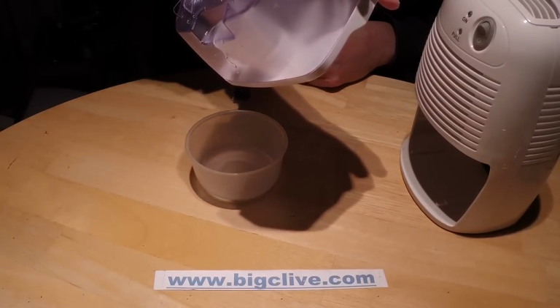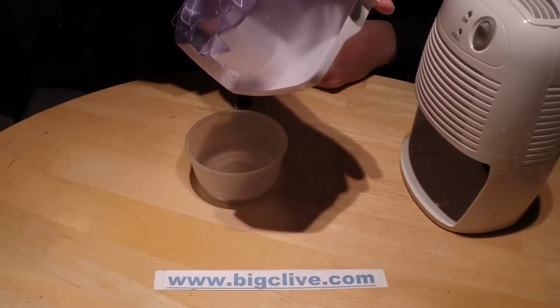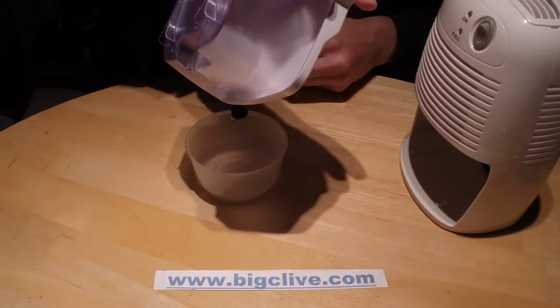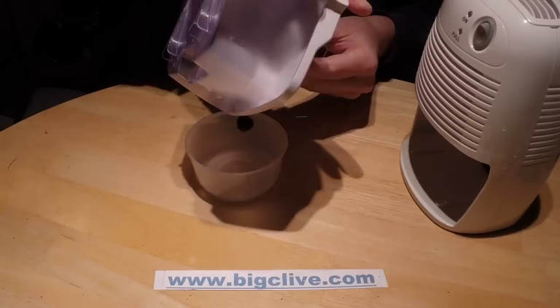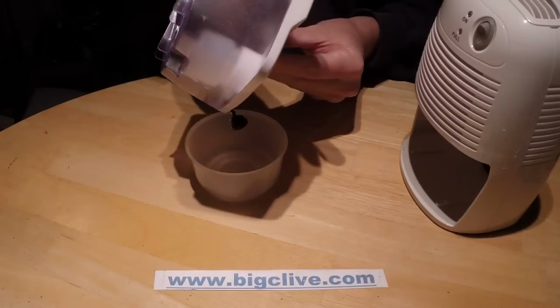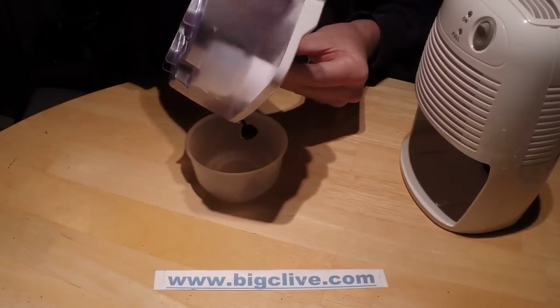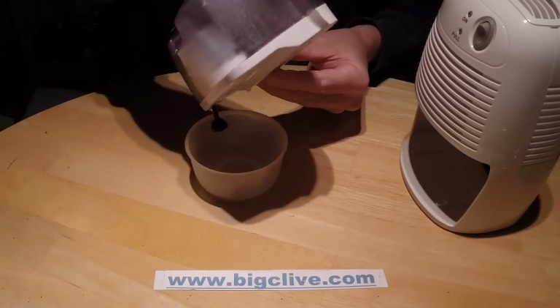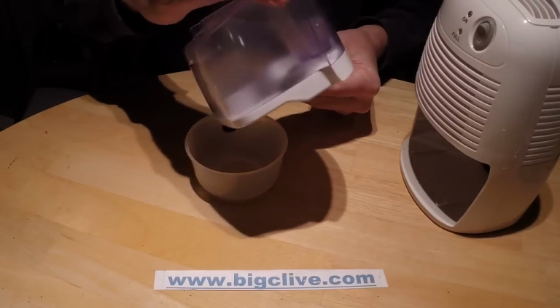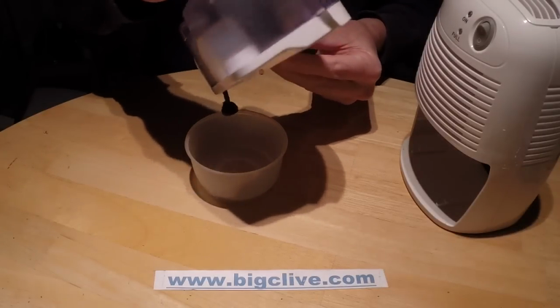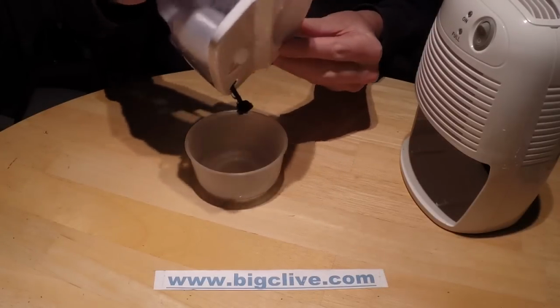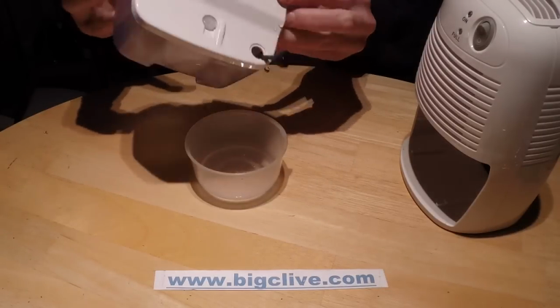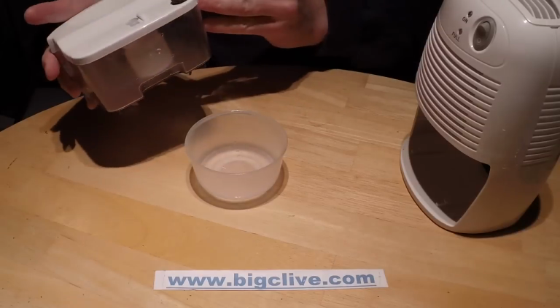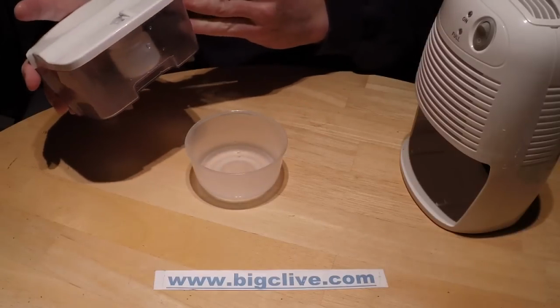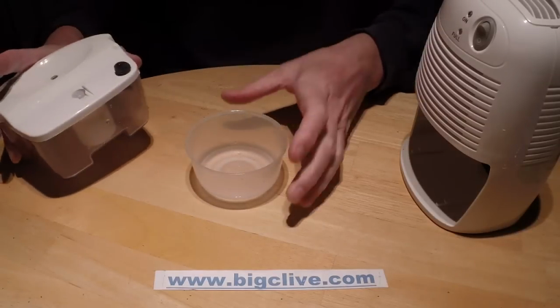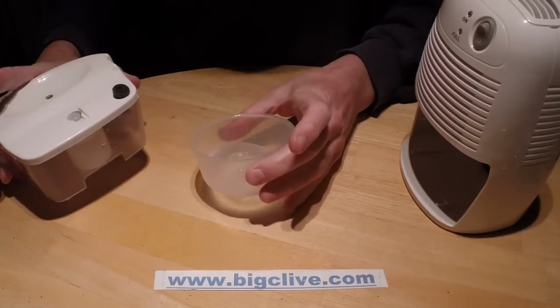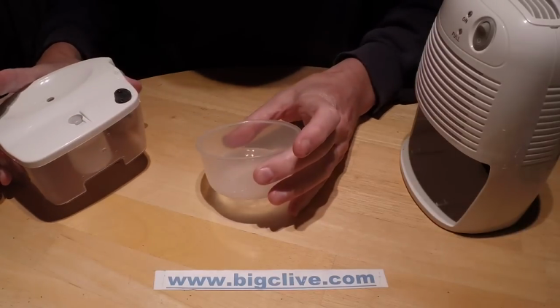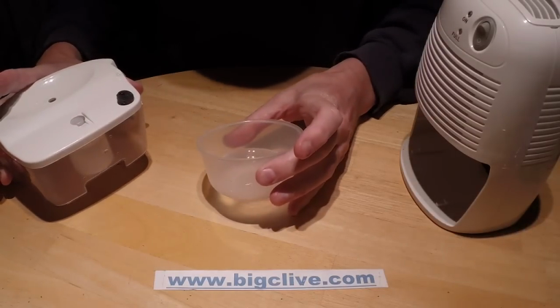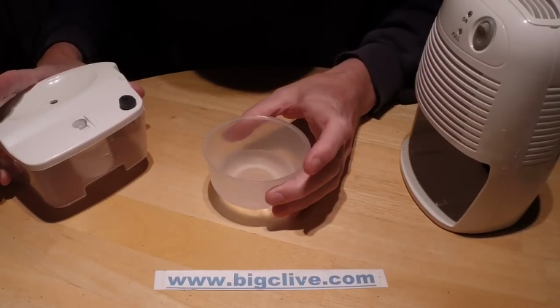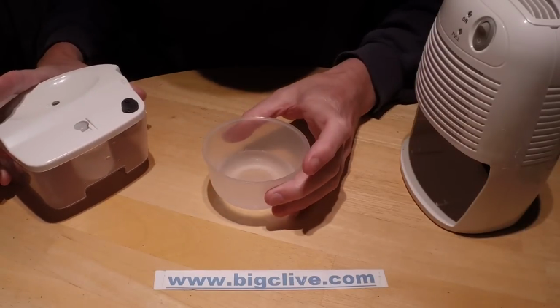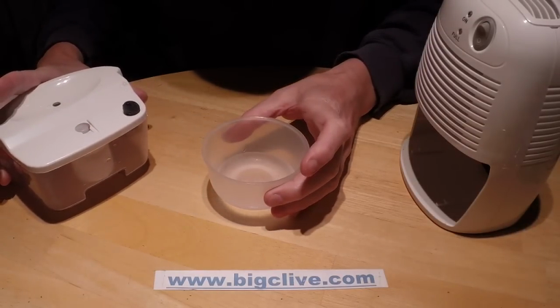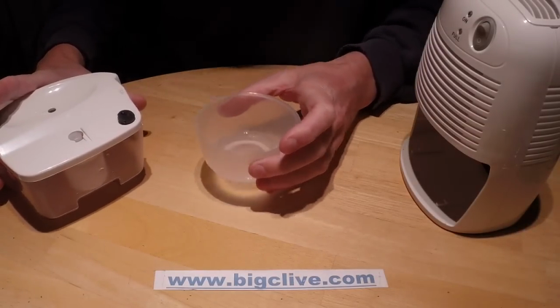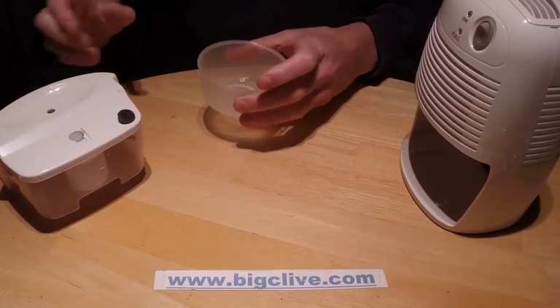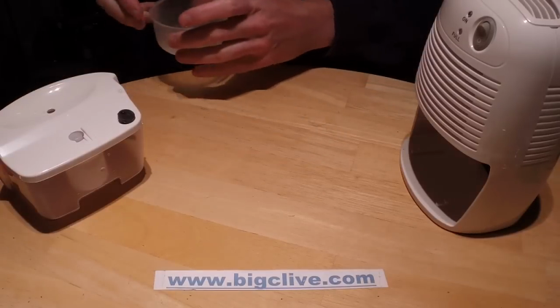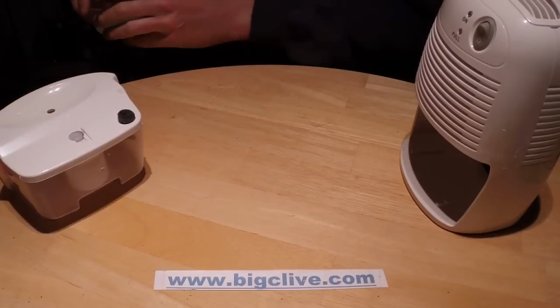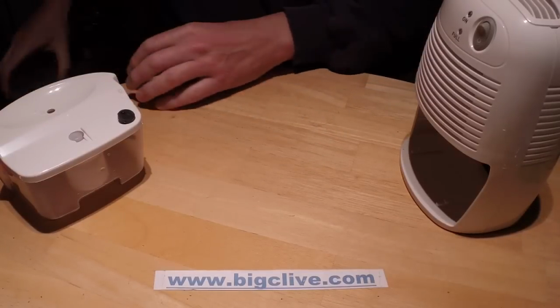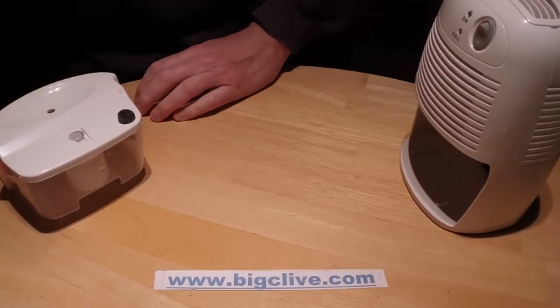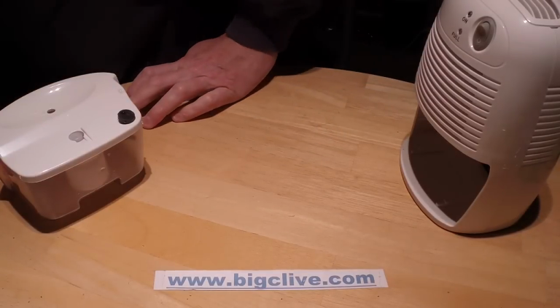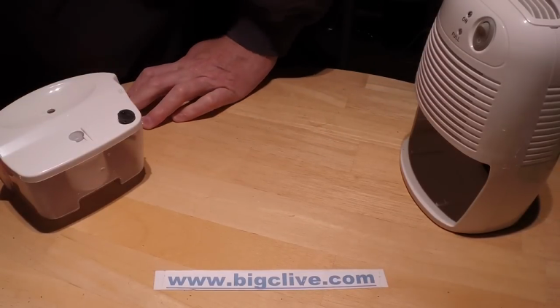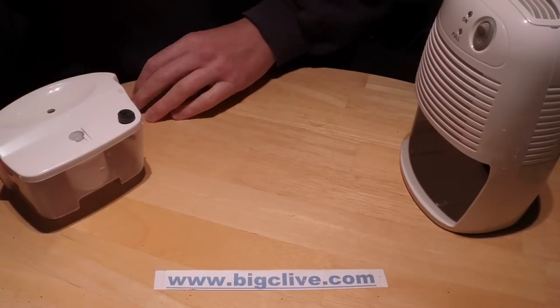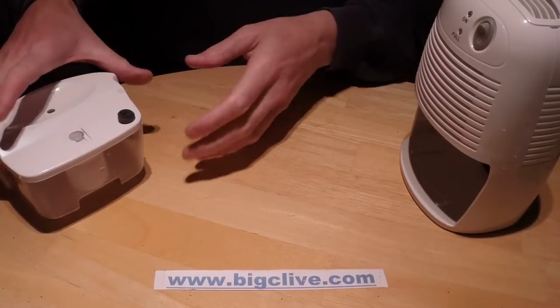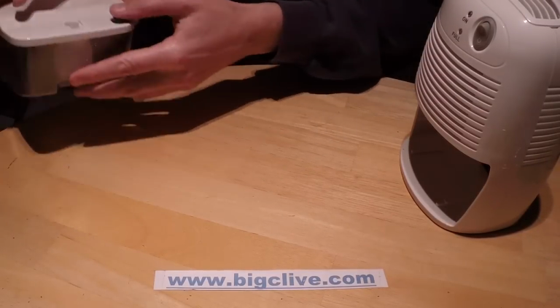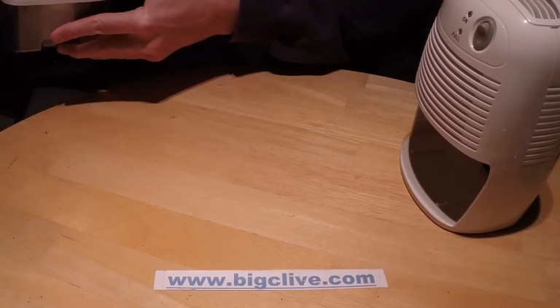Yeah, that's not really that impressive. It's only rated 30 watts, but I was kind of expecting more than that. Anyway, I'll just put that small portion of water down where I can't kick it.